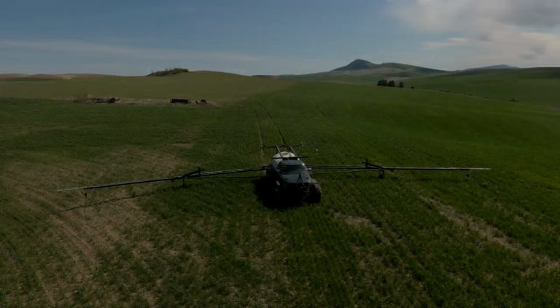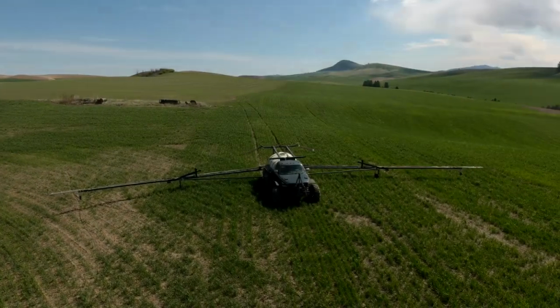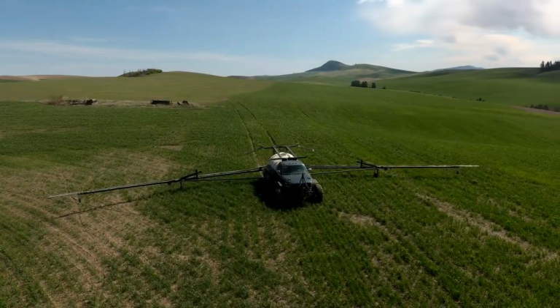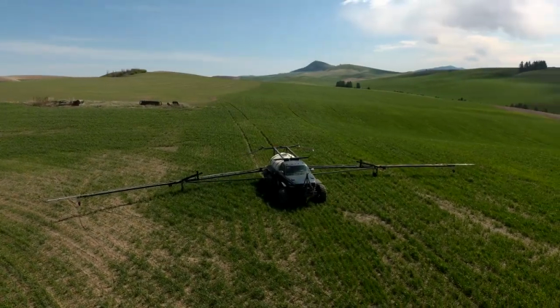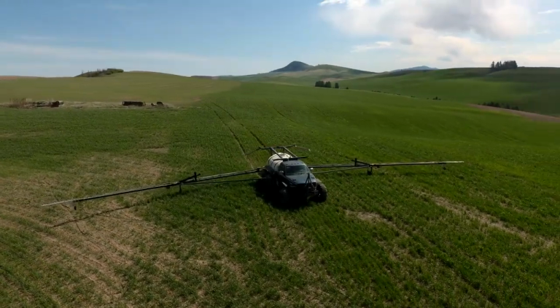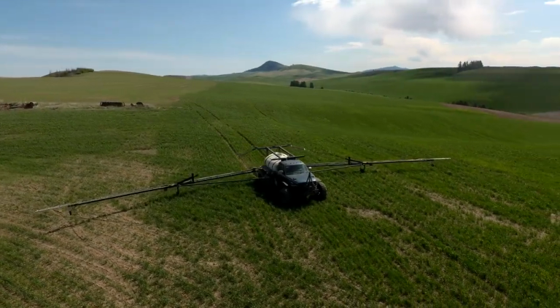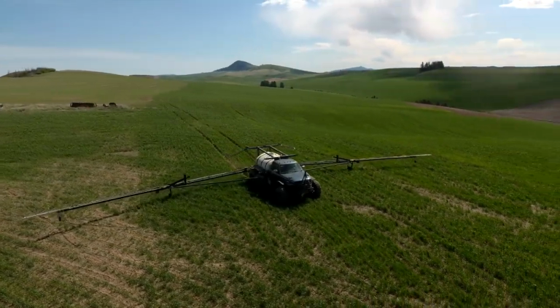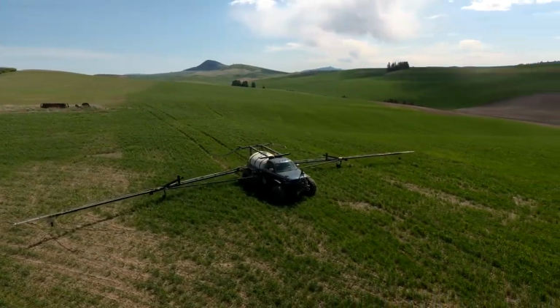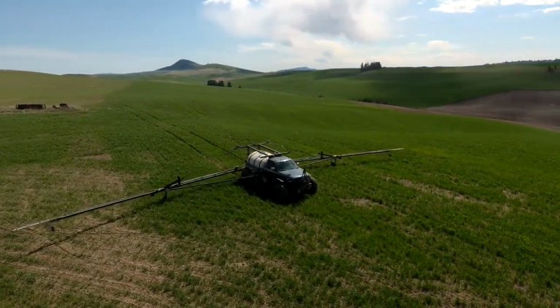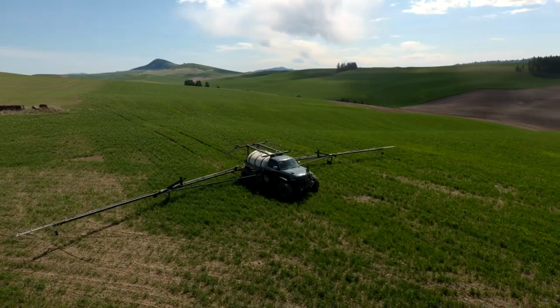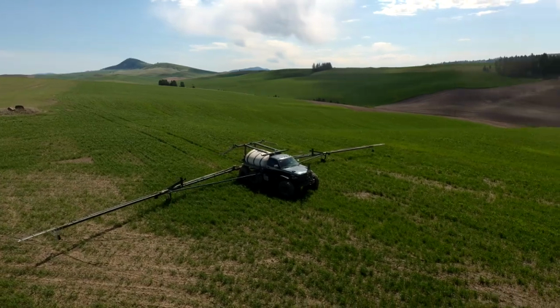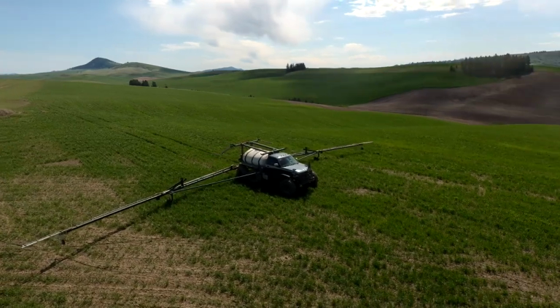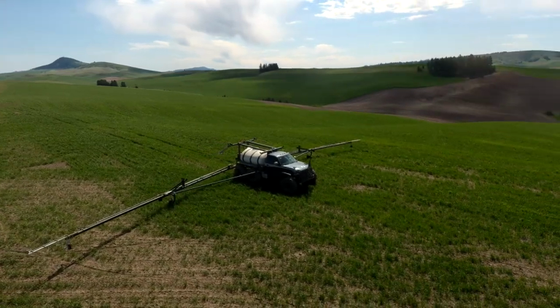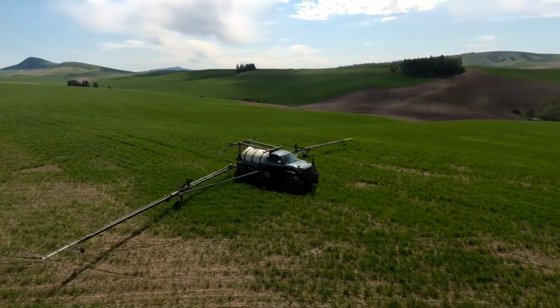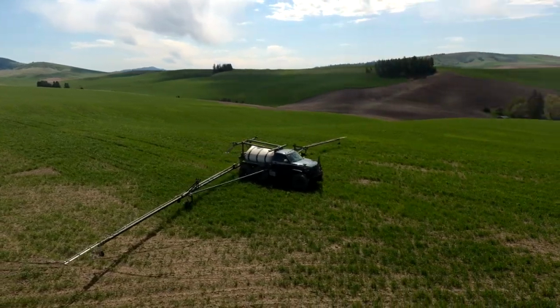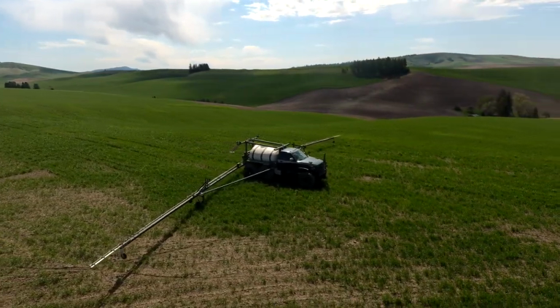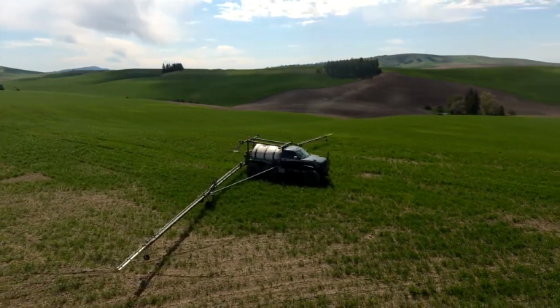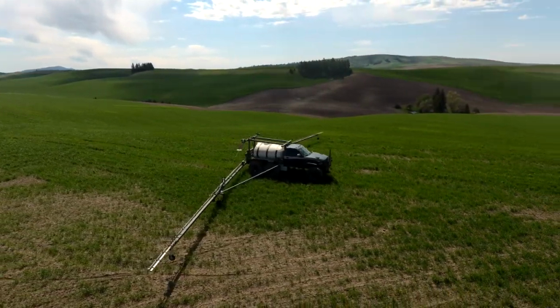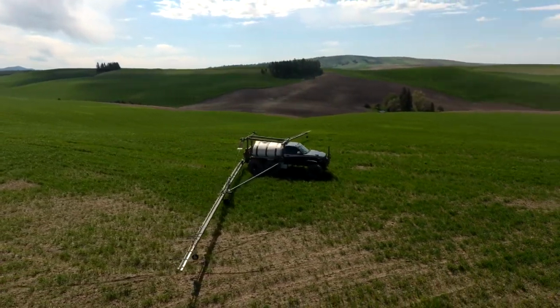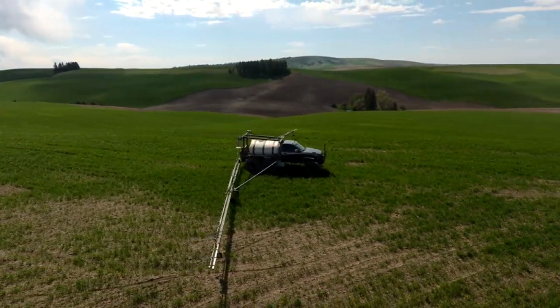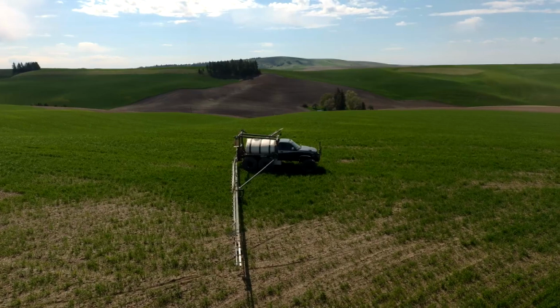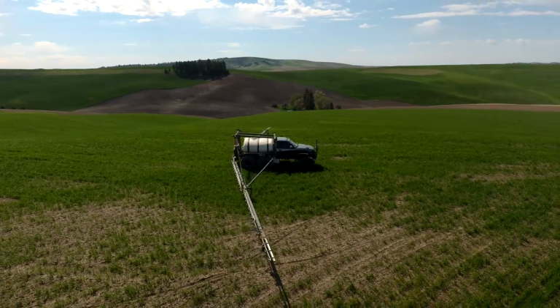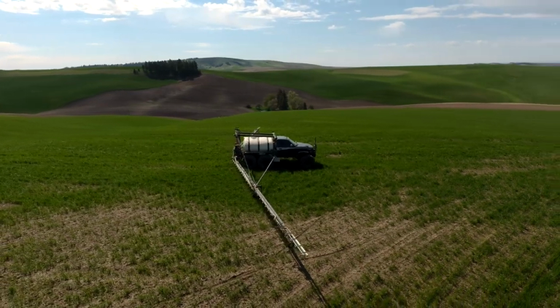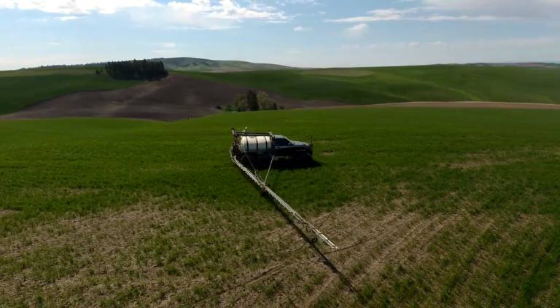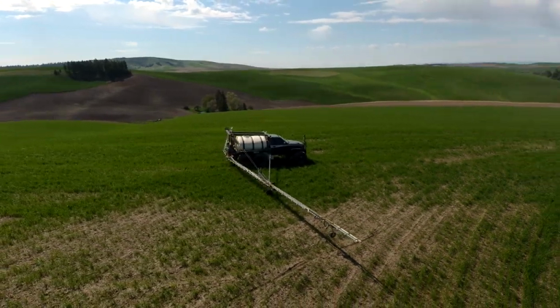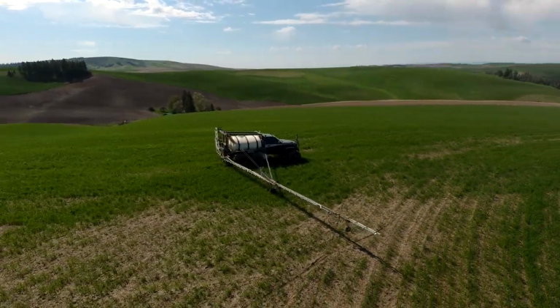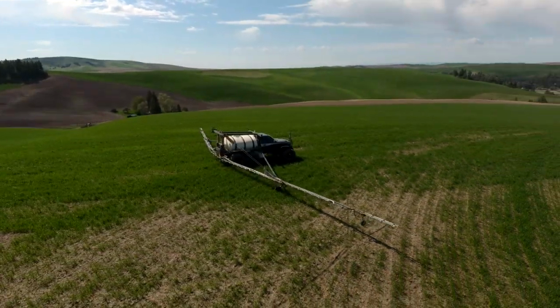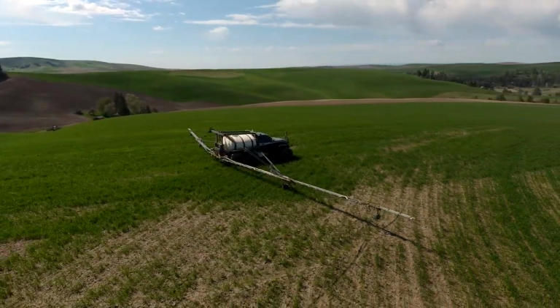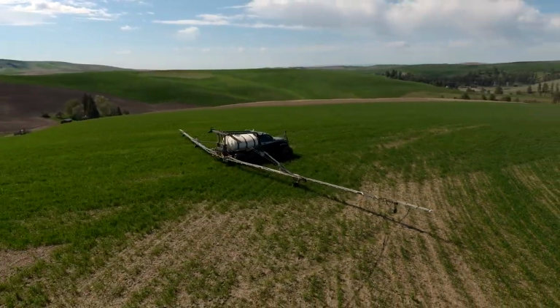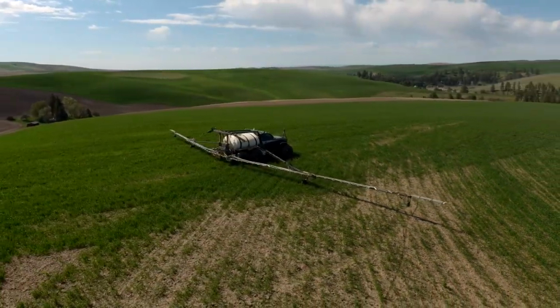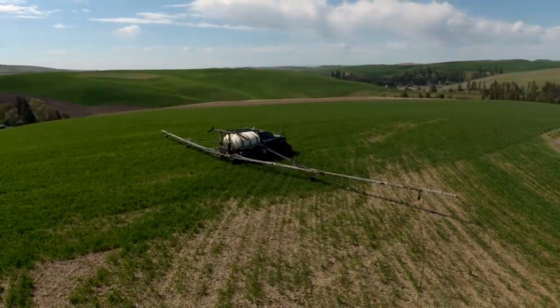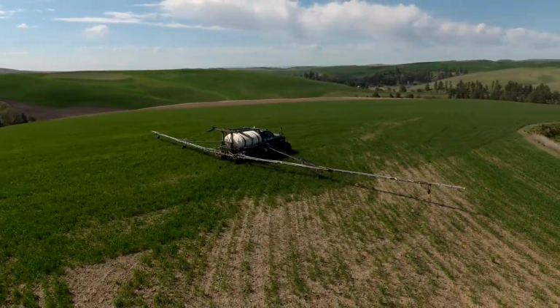Hello everybody, it is 2021 and it is time for the international car show. My name is Jeremy Ensley and this is my ride — I named it the Plus Deuce.